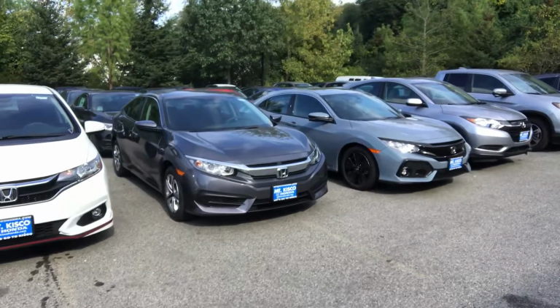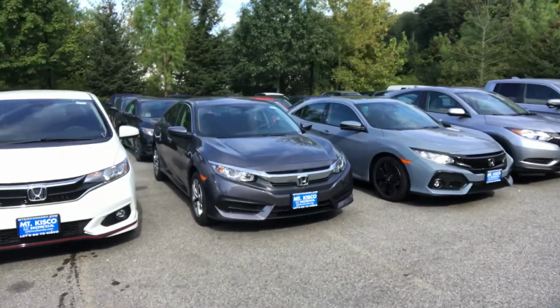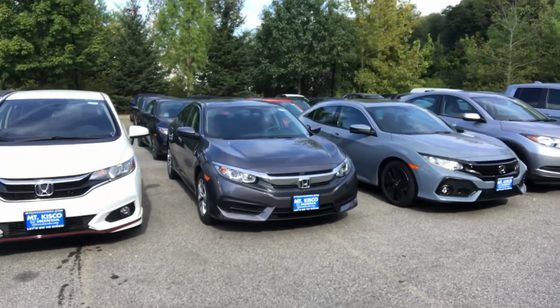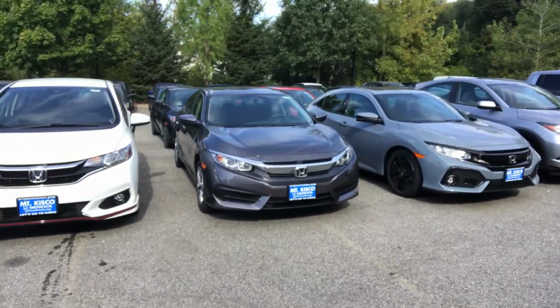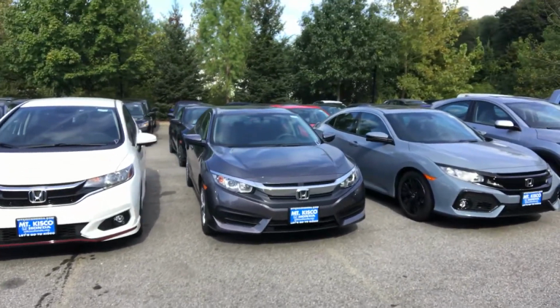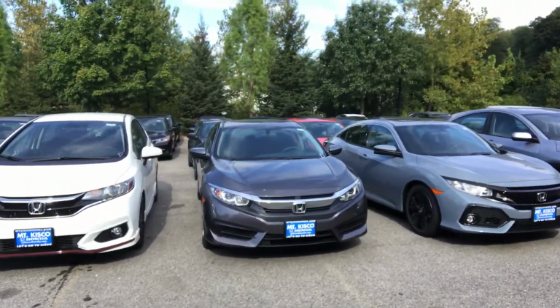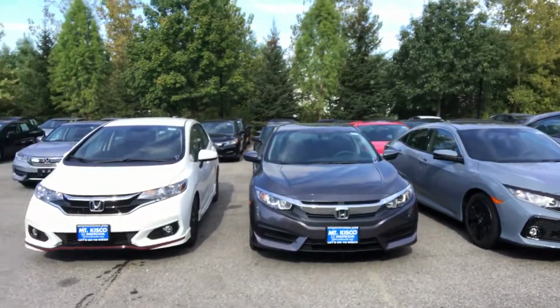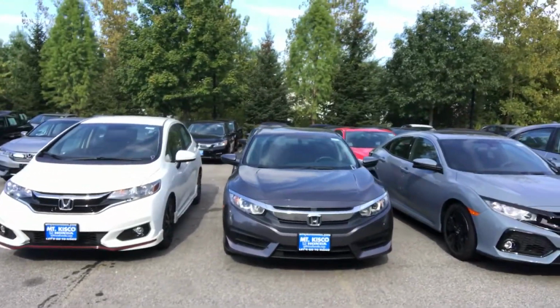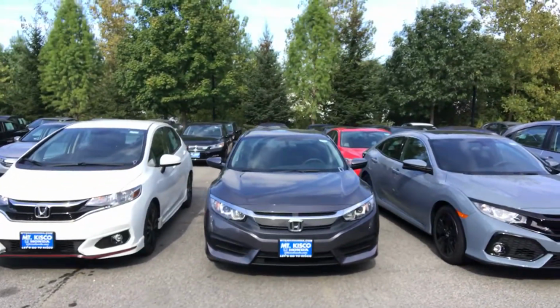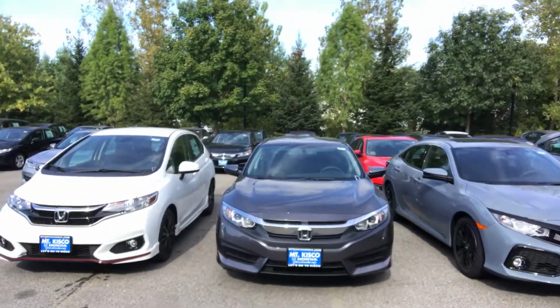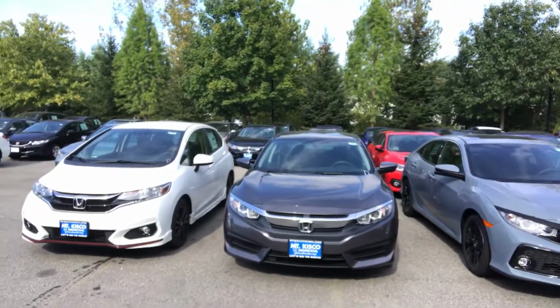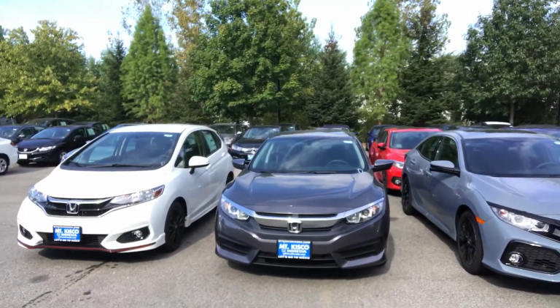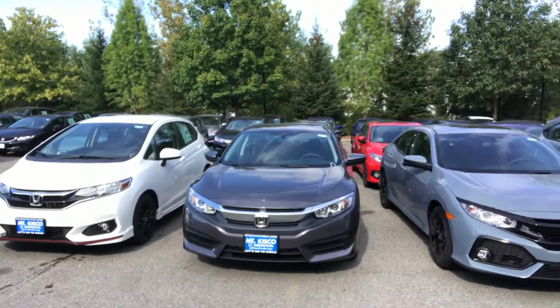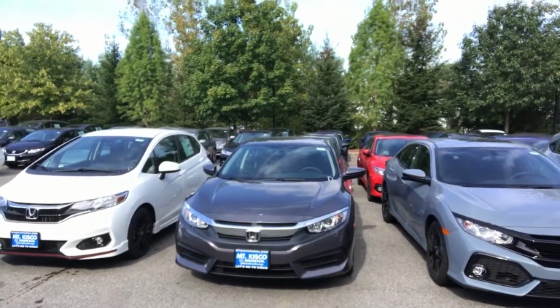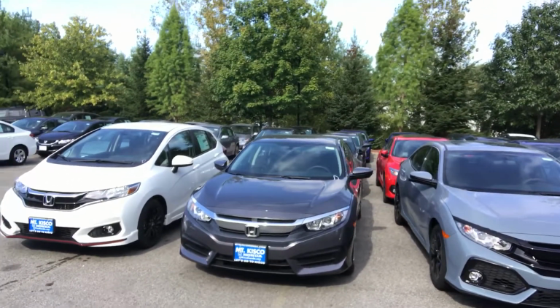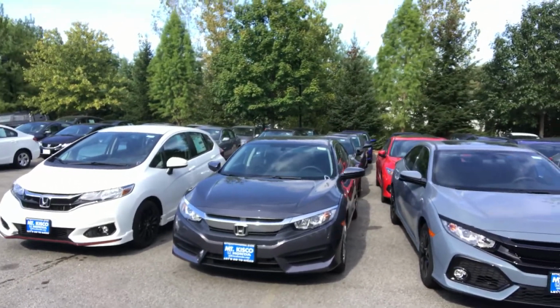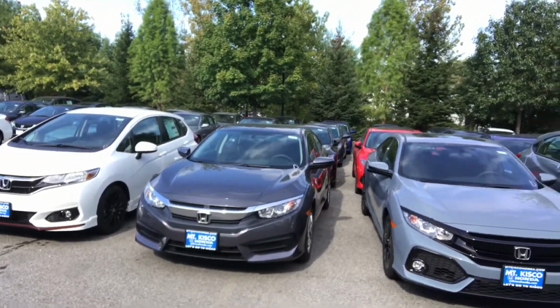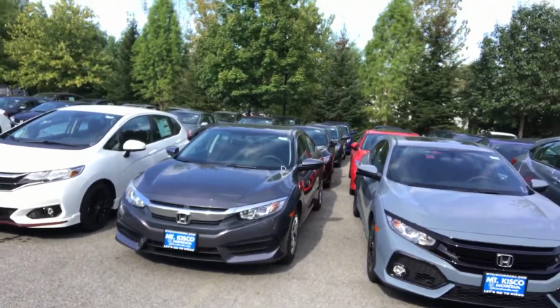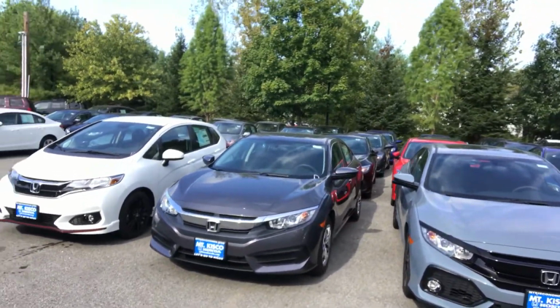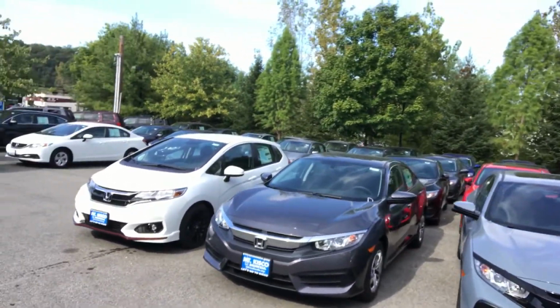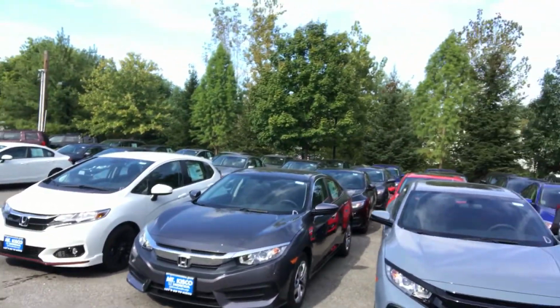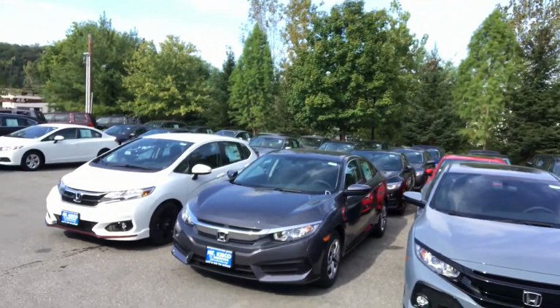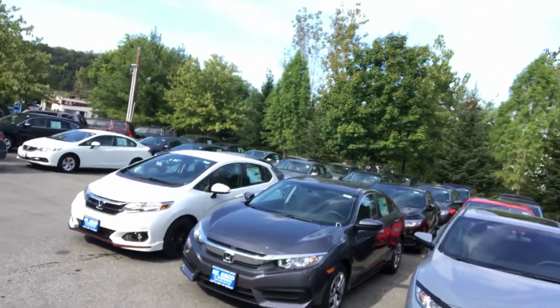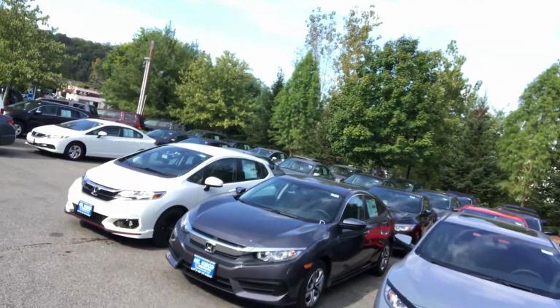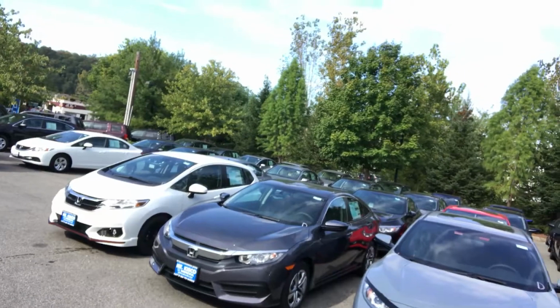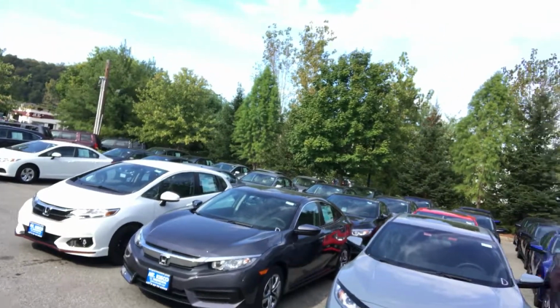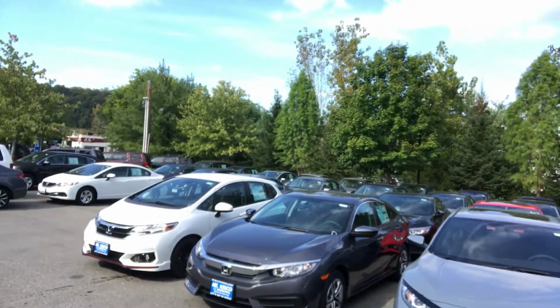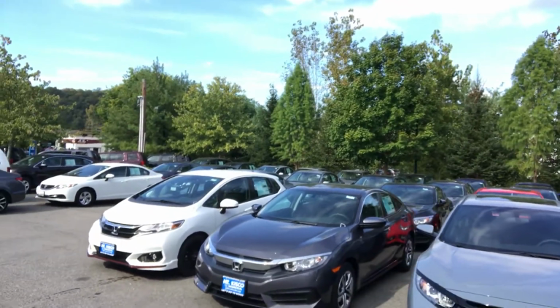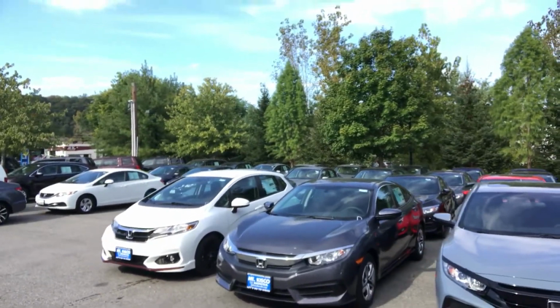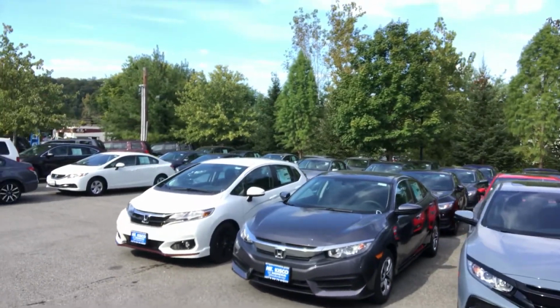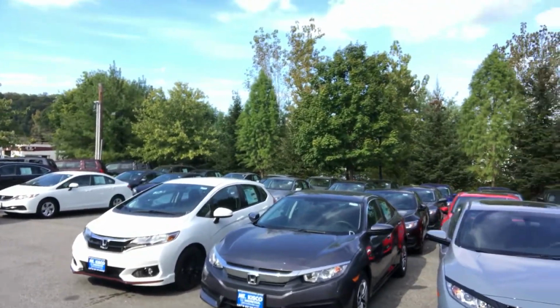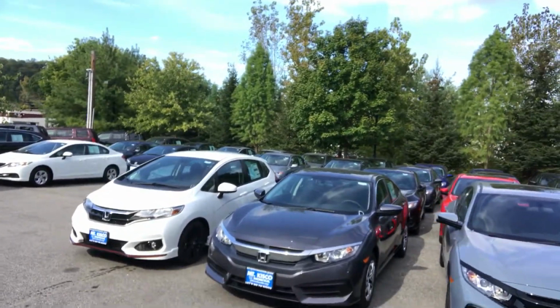Right now these cars are on beautiful and fantastic savings. We'd like to see you come in, take a test drive, and take advantage of our 100% transparent internet pricing, which is only offered to consumers here at Mount Kisco Honda.